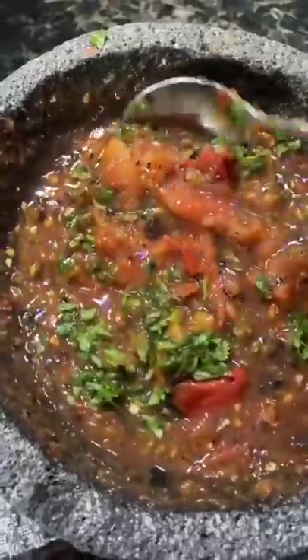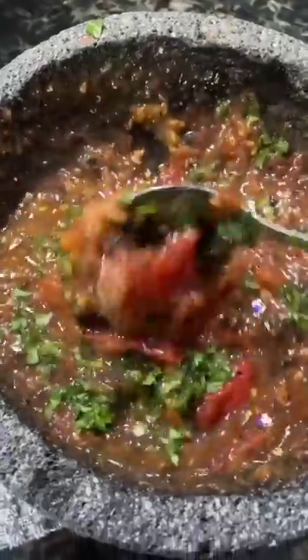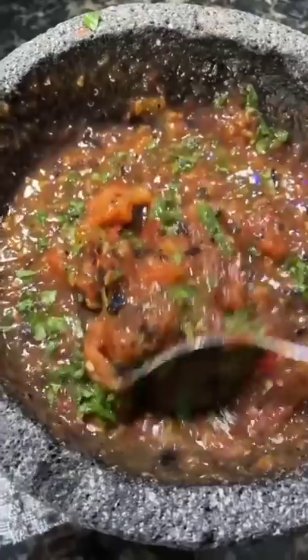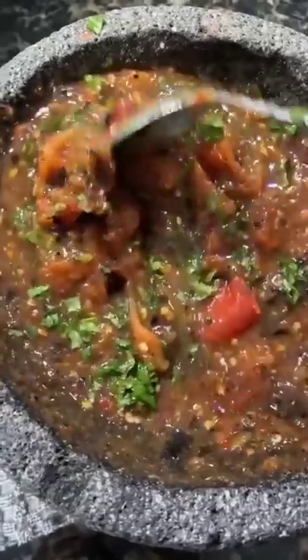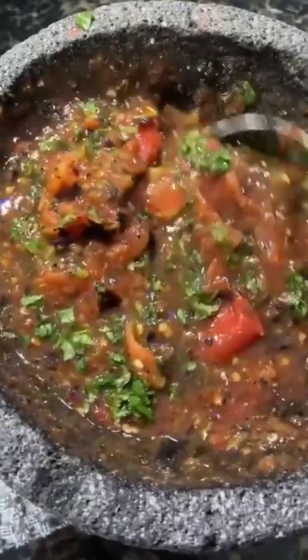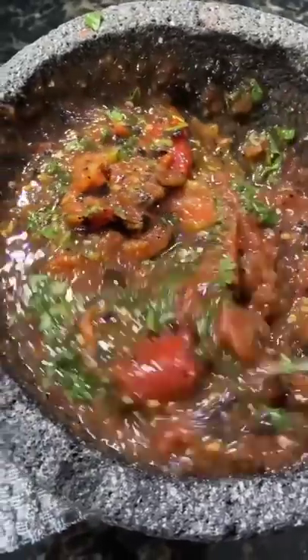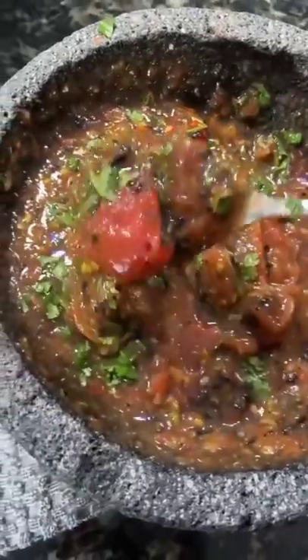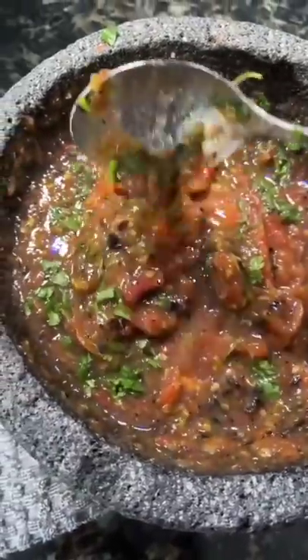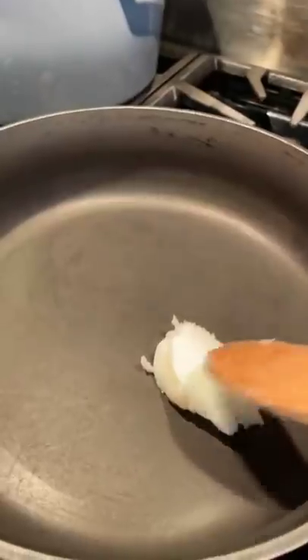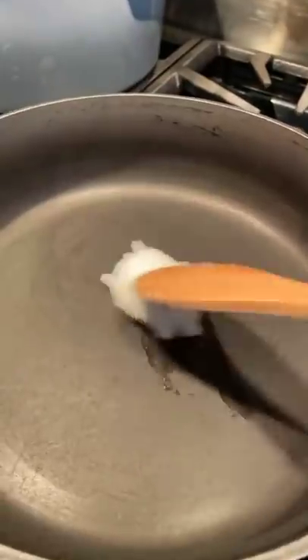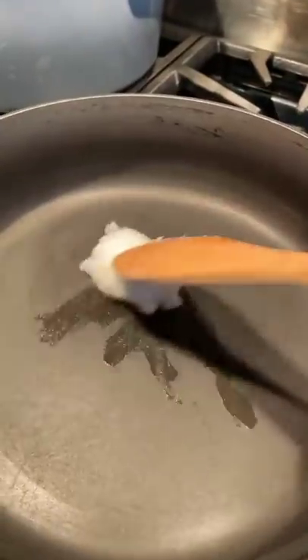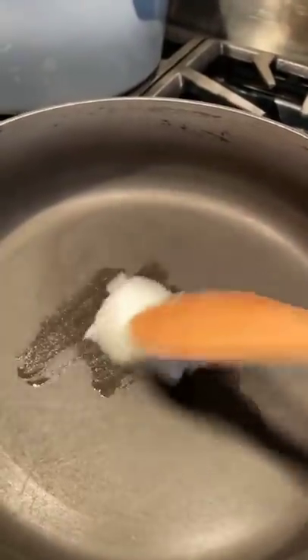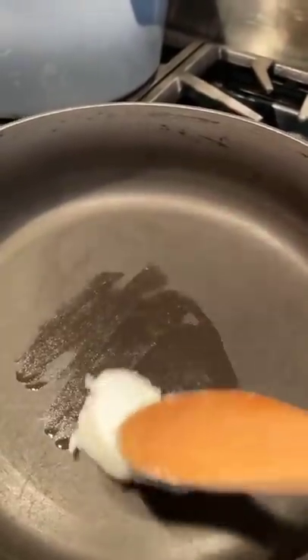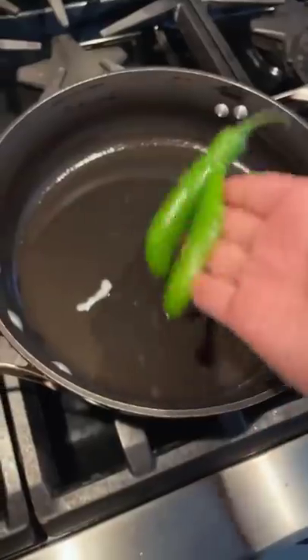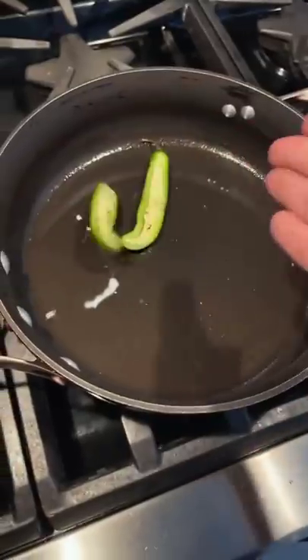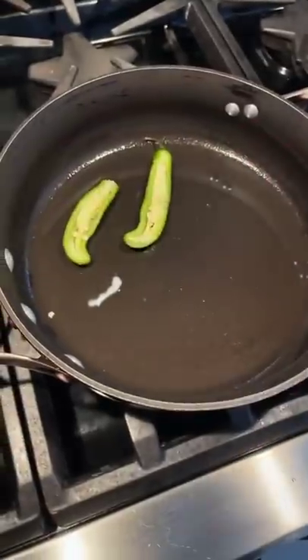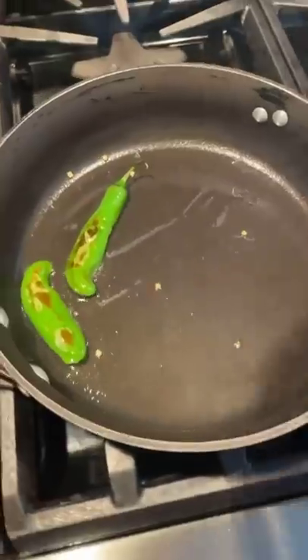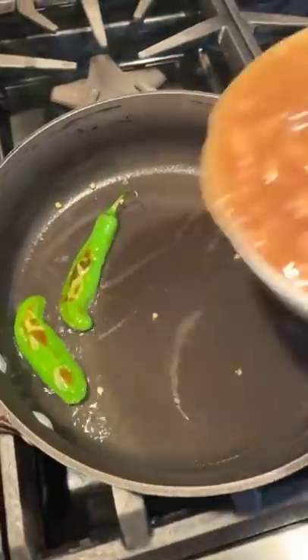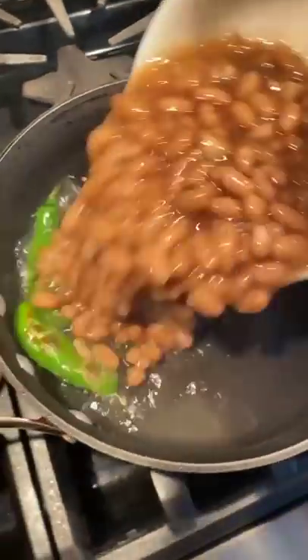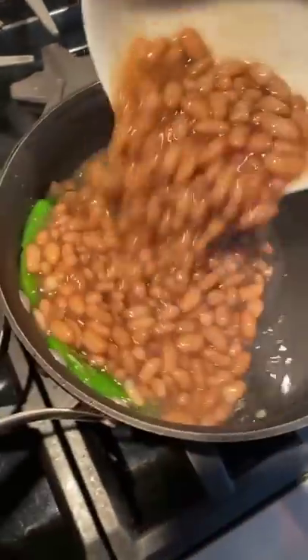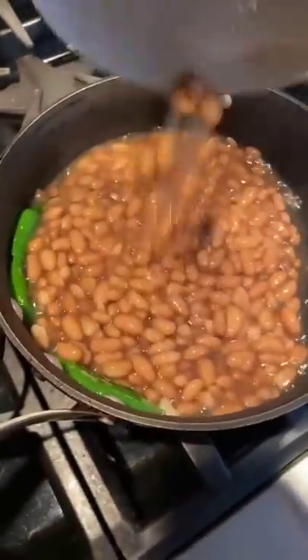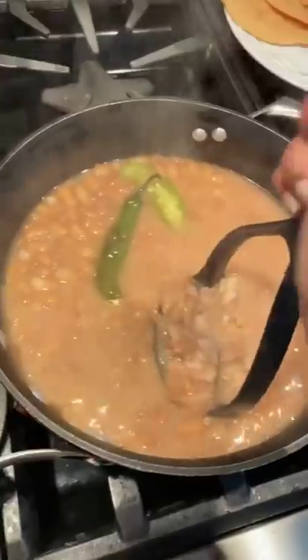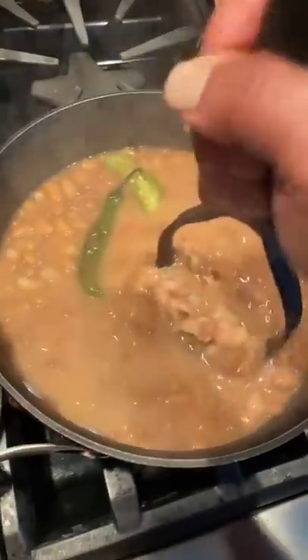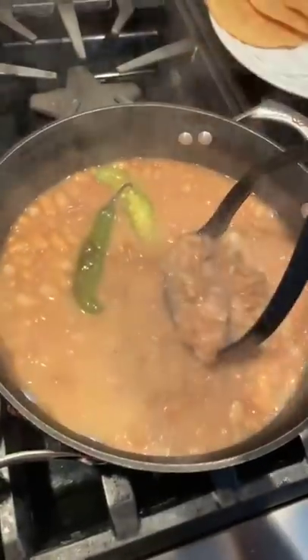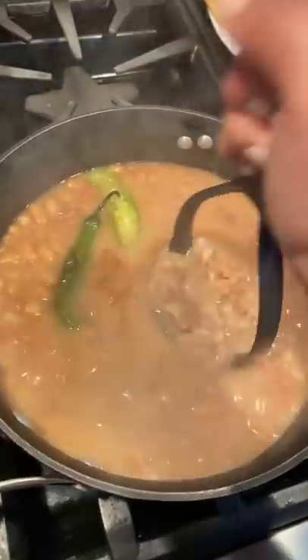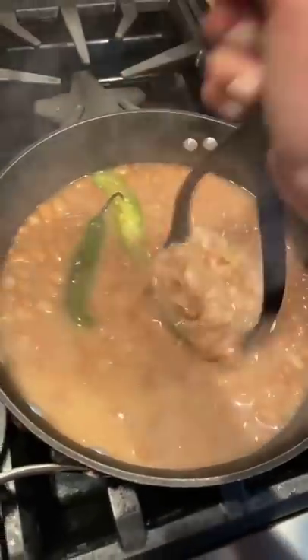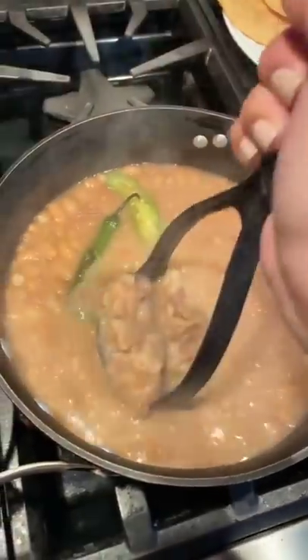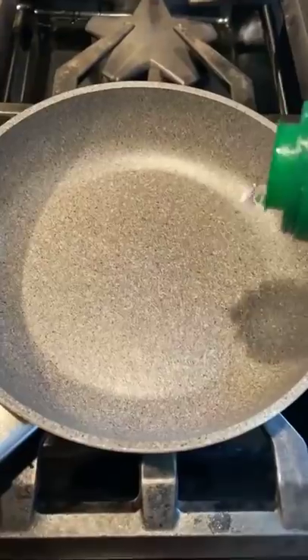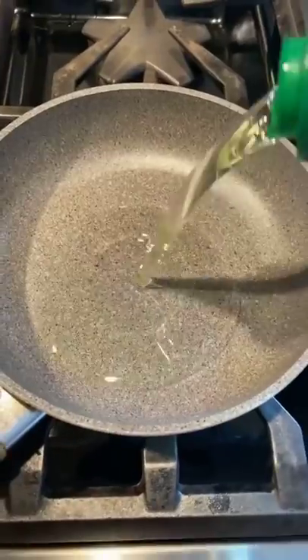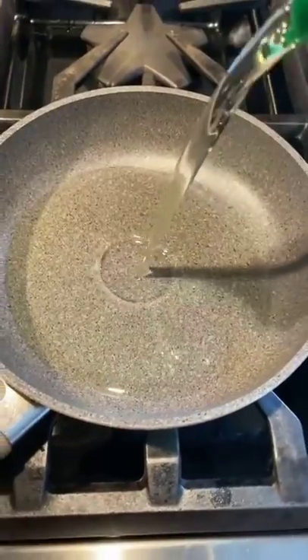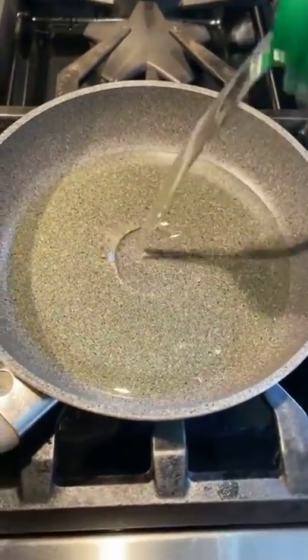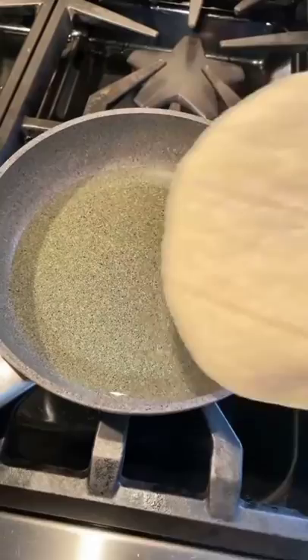I set this aside and start working on my beans. It's the same as usual where I put some manteca, a chile, and I let that get nice and toasty, then I add my beans. I give them a good smash and then start on my tortillas.